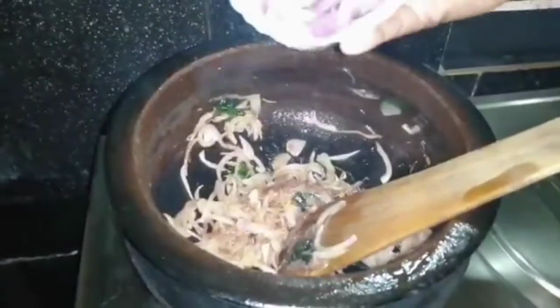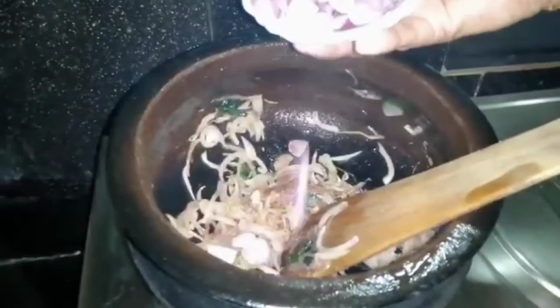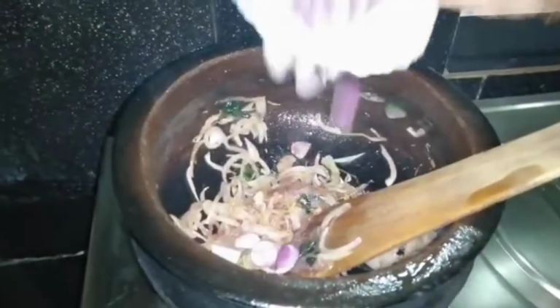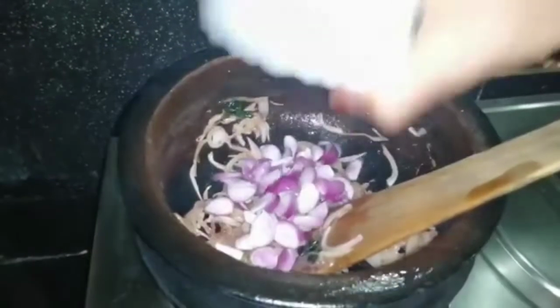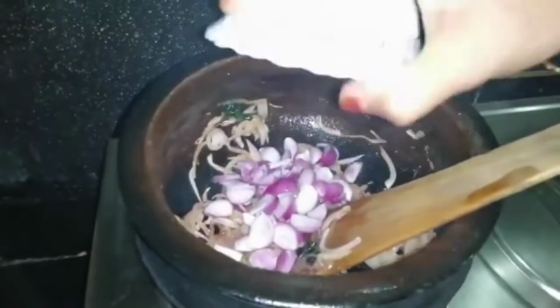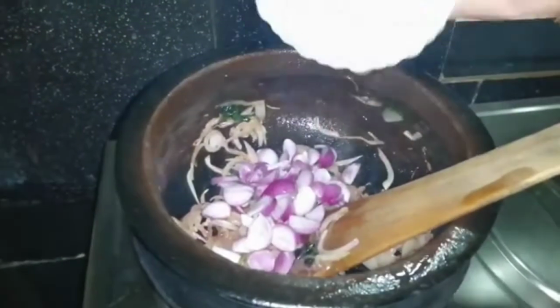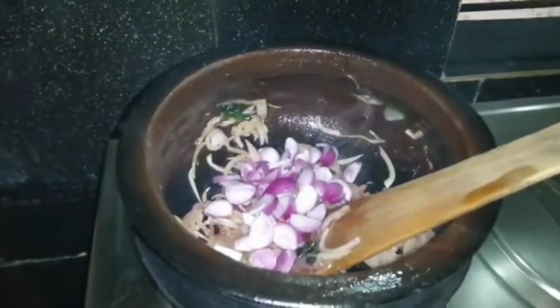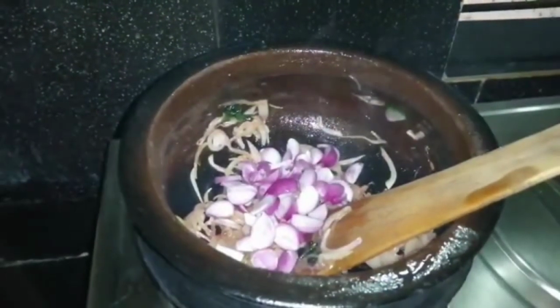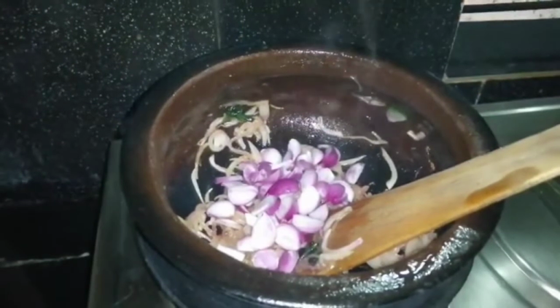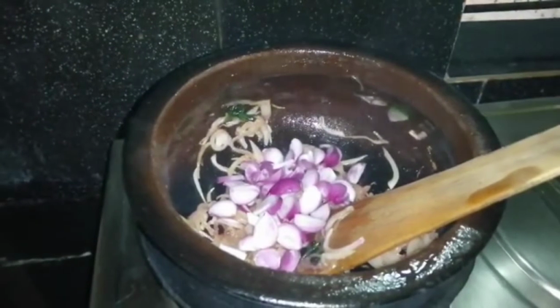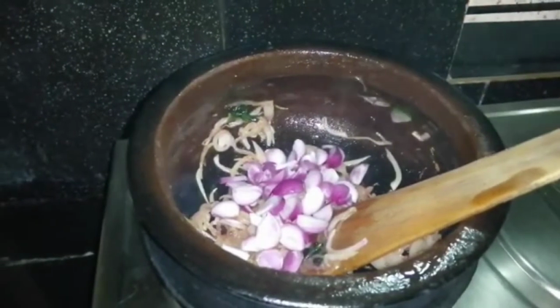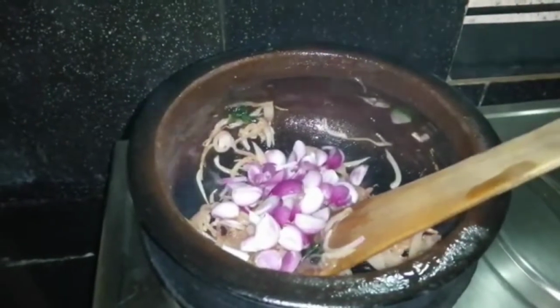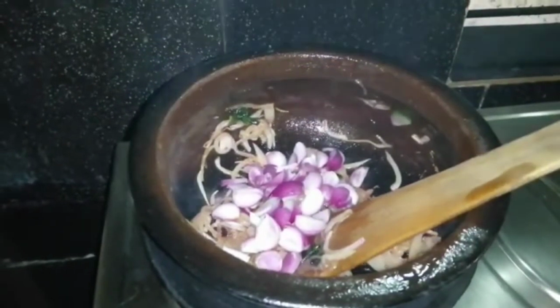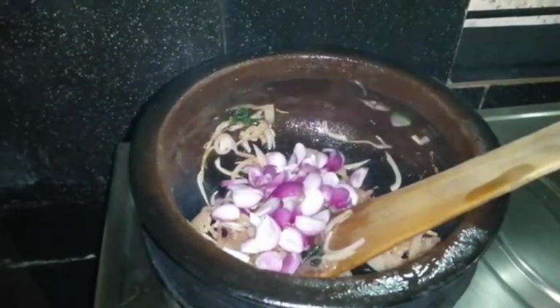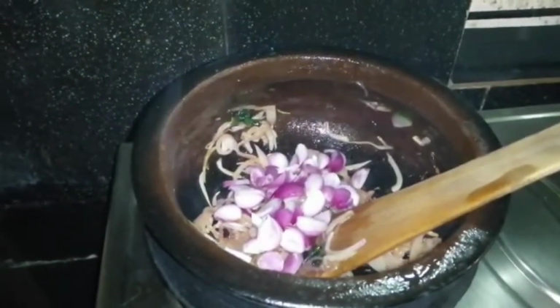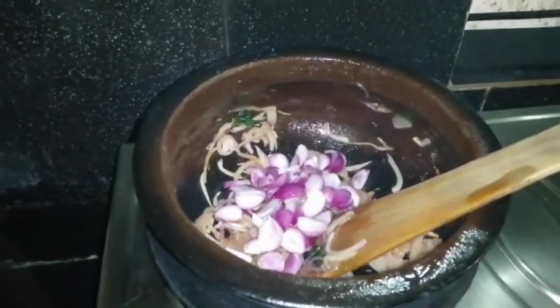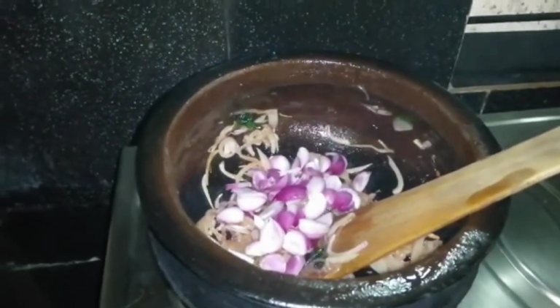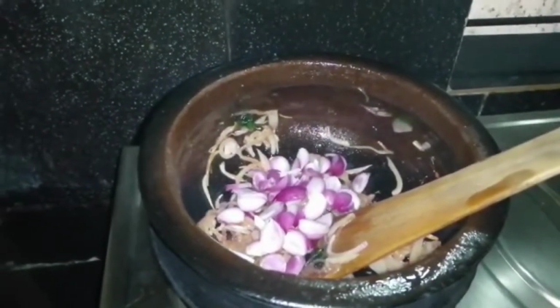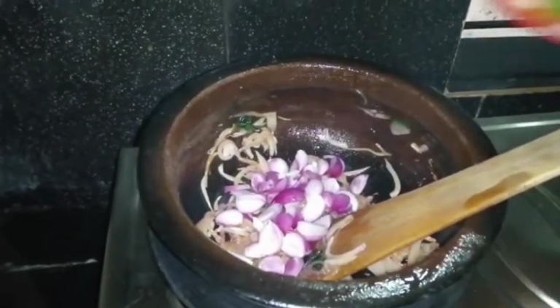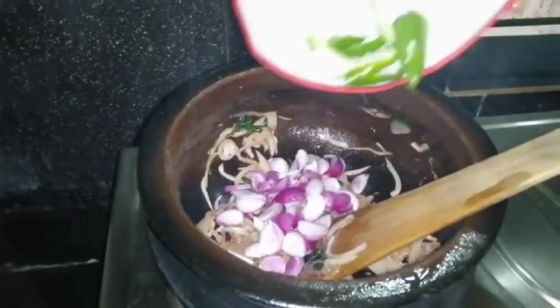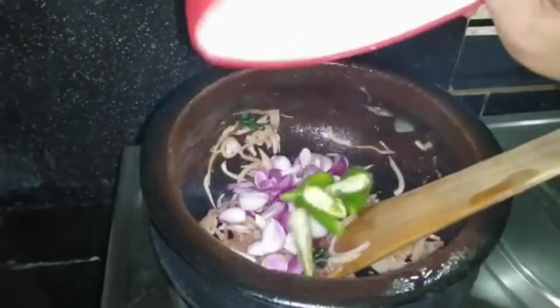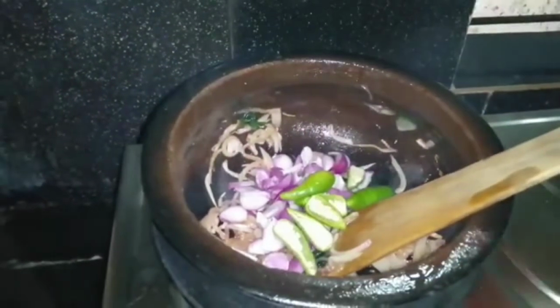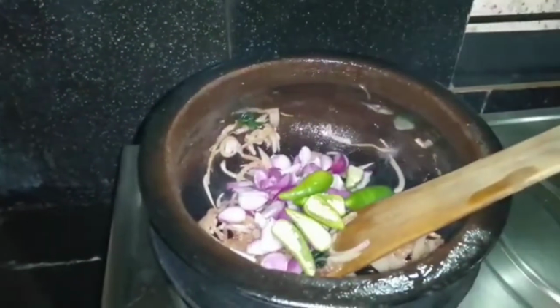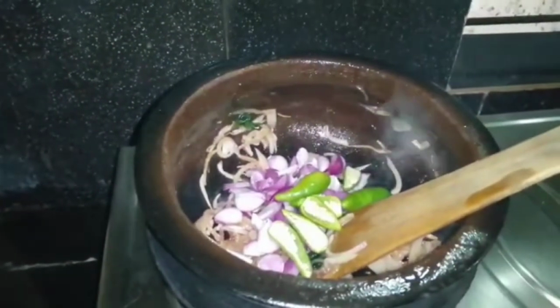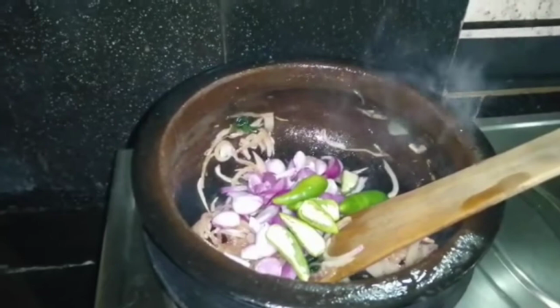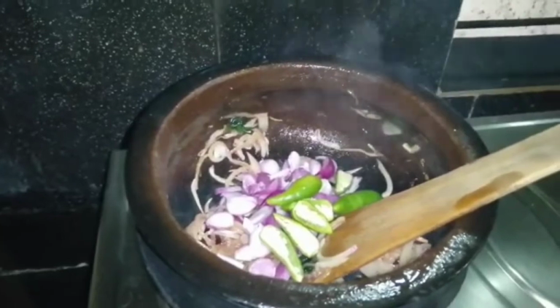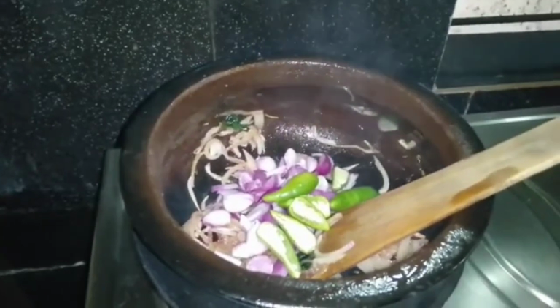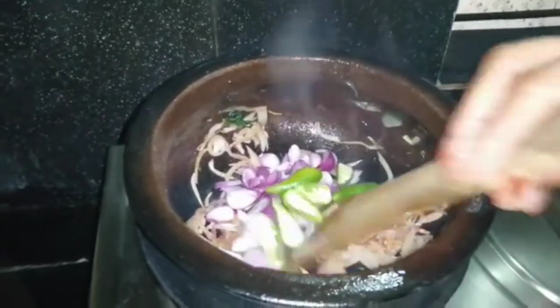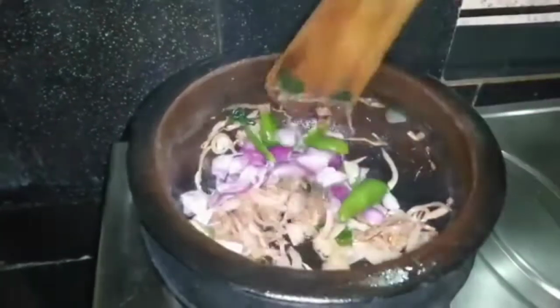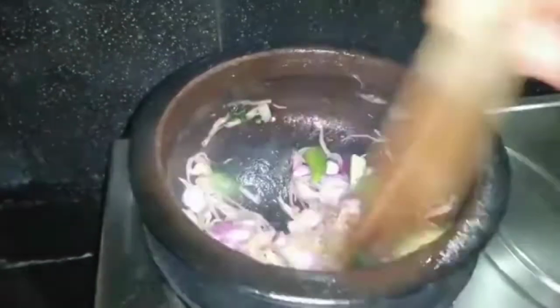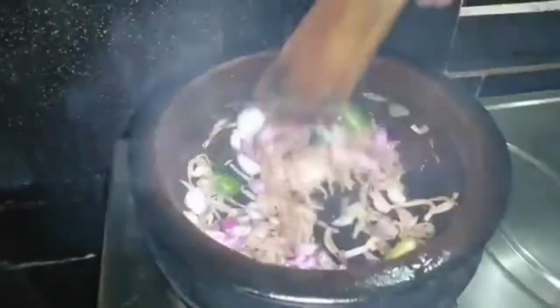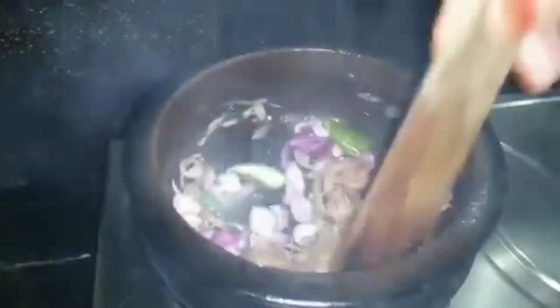Now I will clean everything up. Now I am going to make about the cheese. You are watching the cheese.